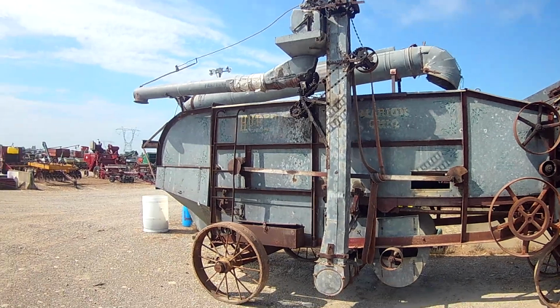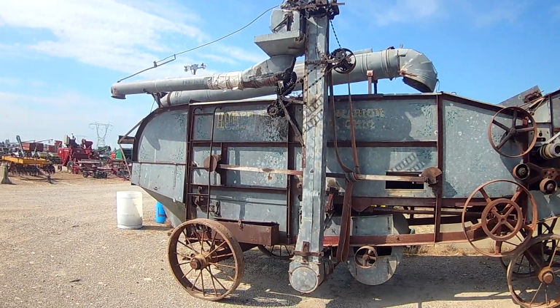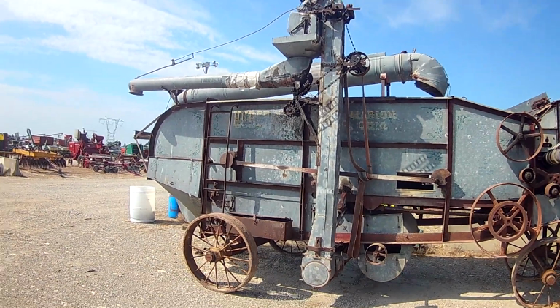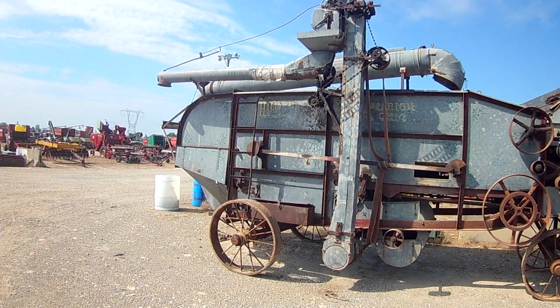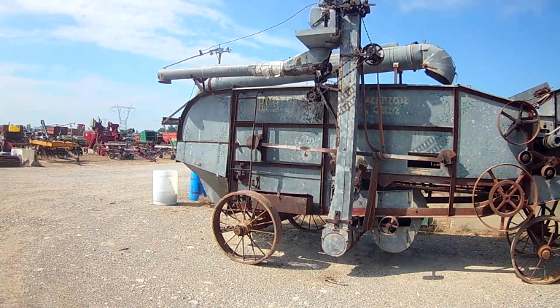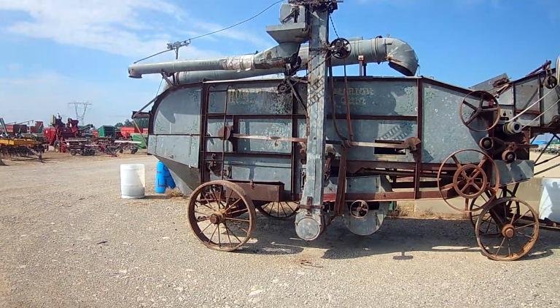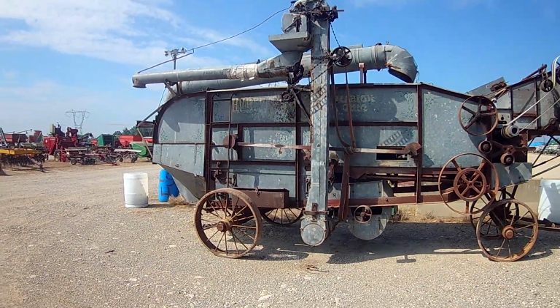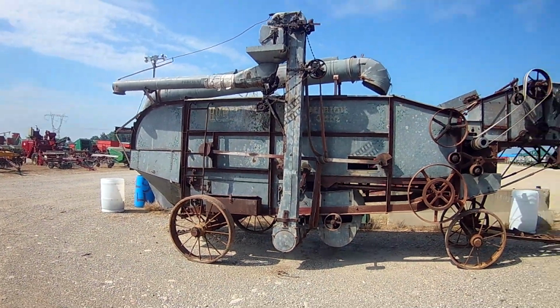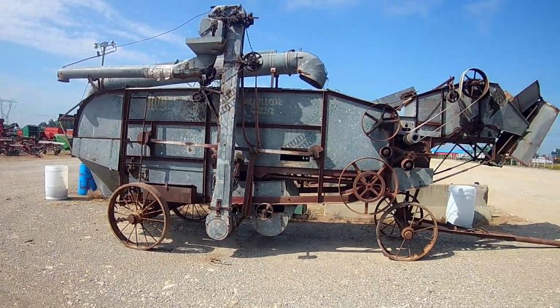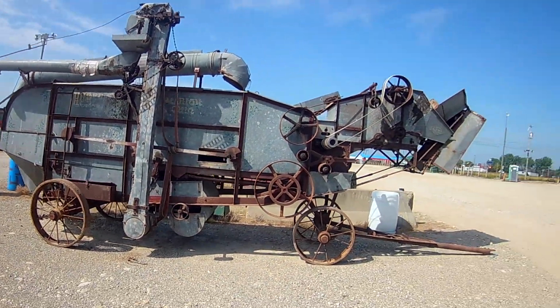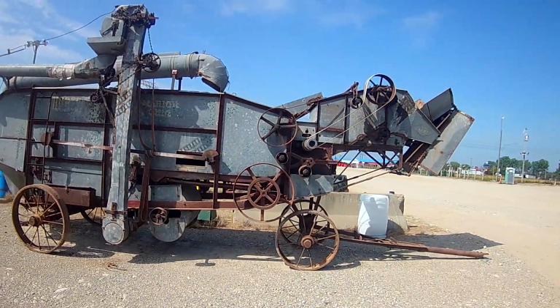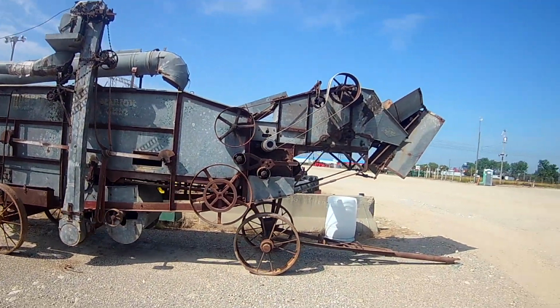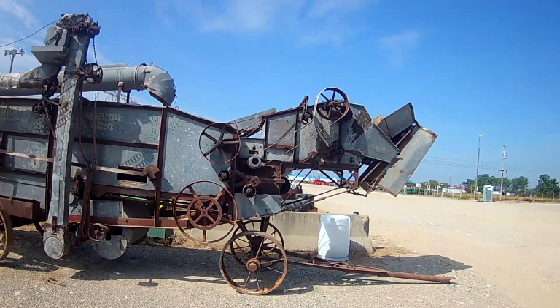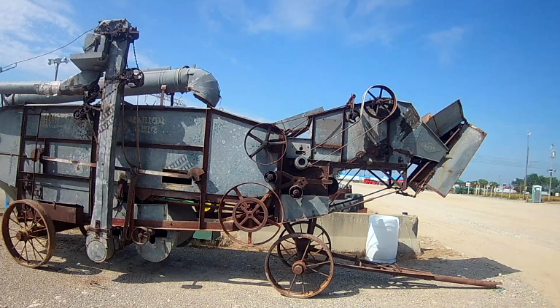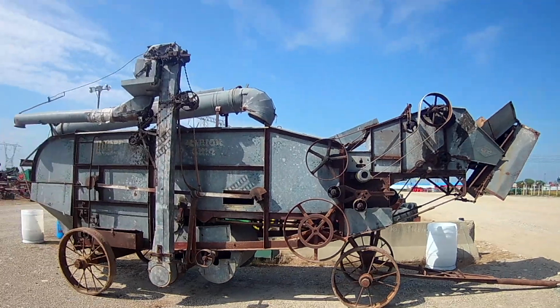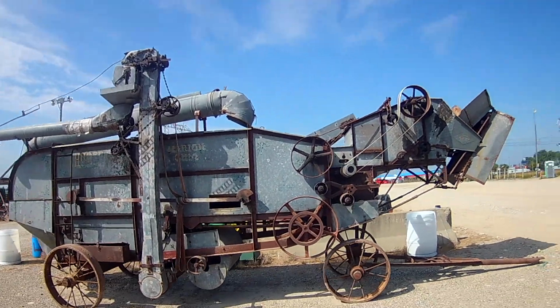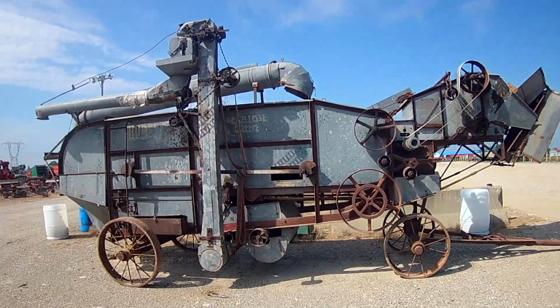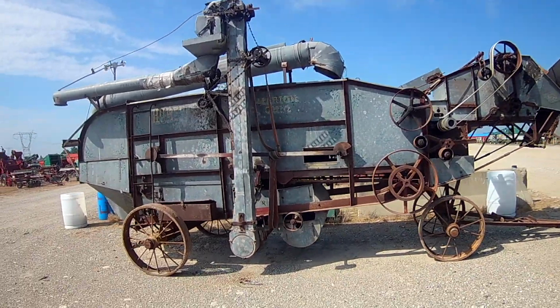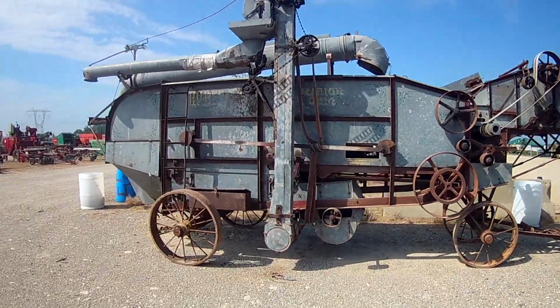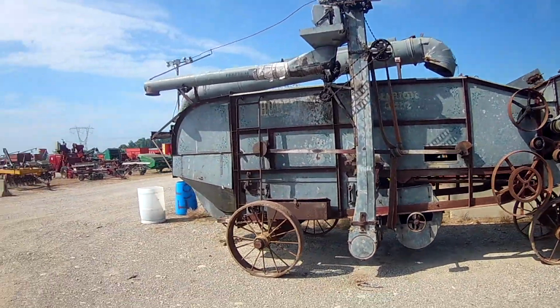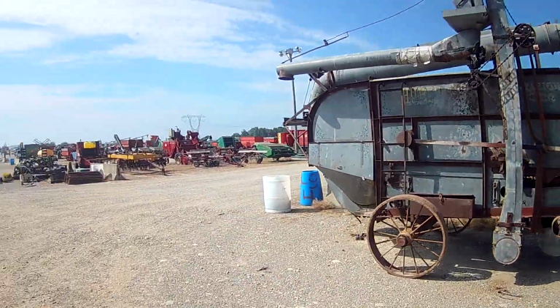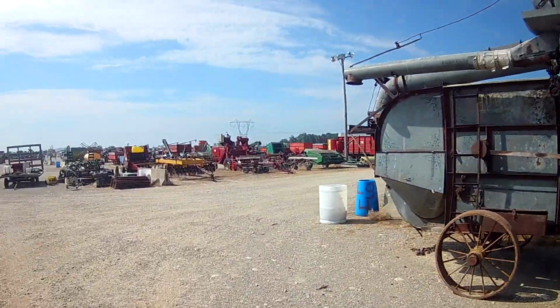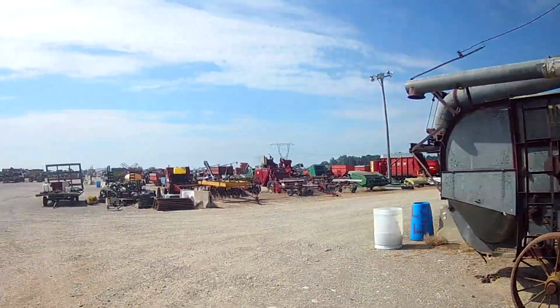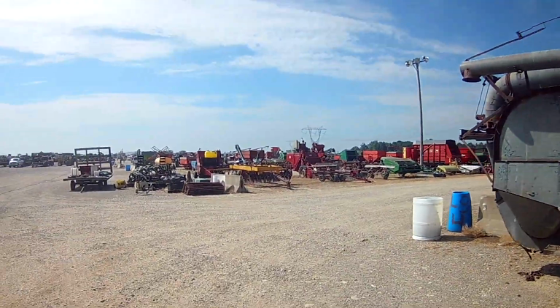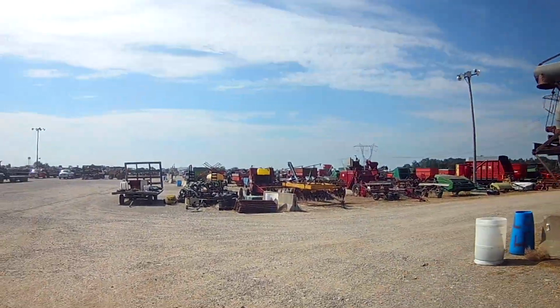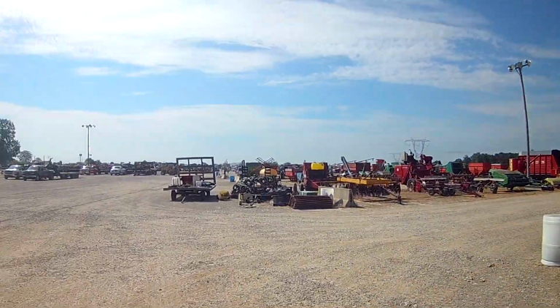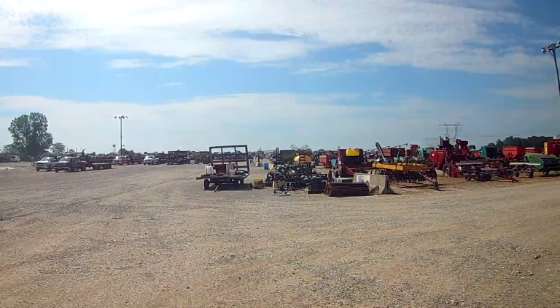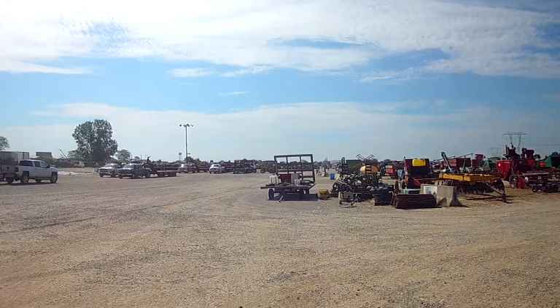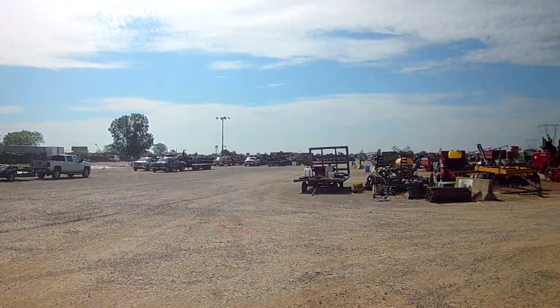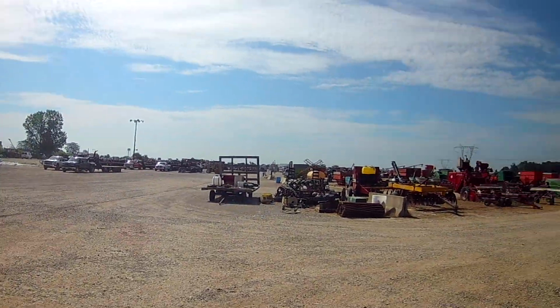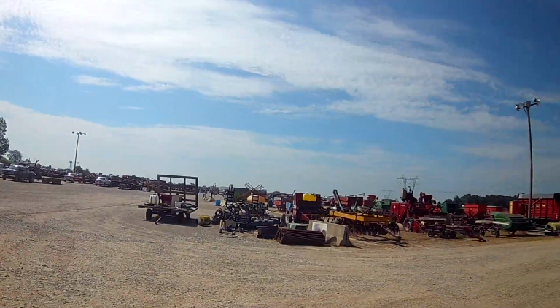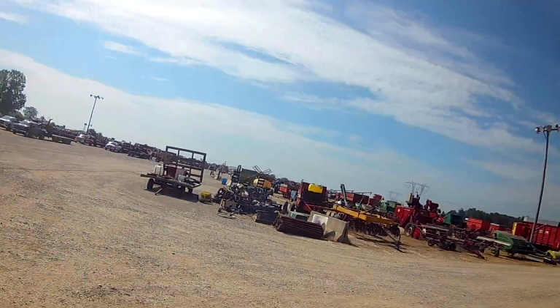Greenies is right here at Route 42 and I-70 in west central Ohio. This machine here was built in Marion, Ohio by the Huber Manufacturing Company and it's marked sold. There's a little threshing action going on — millions and millions of dollars of equipment I've been walking through here quickly.